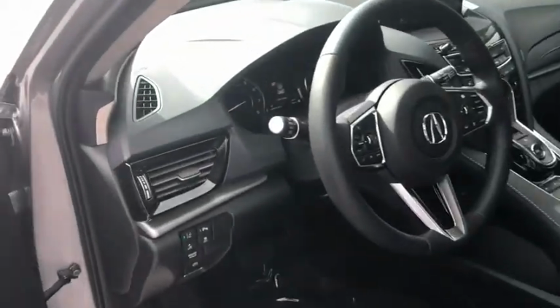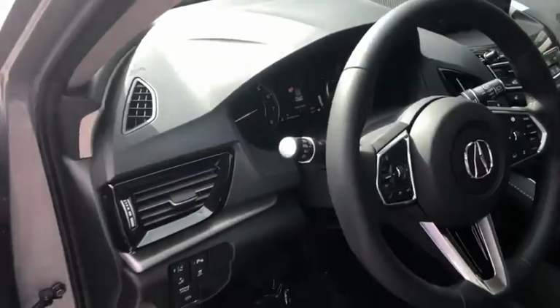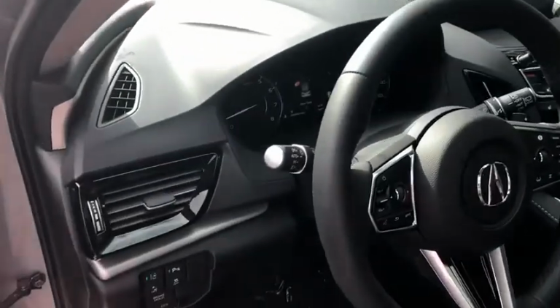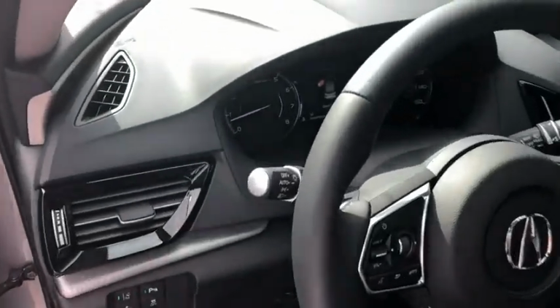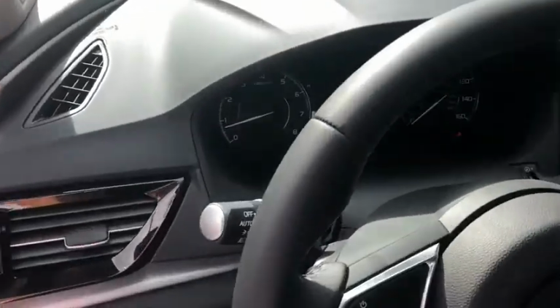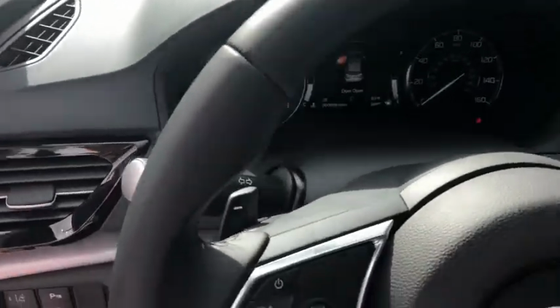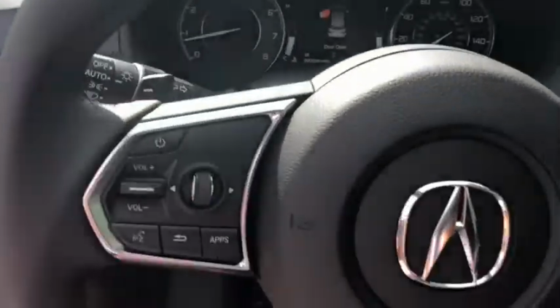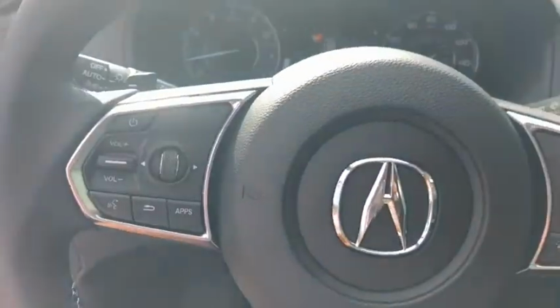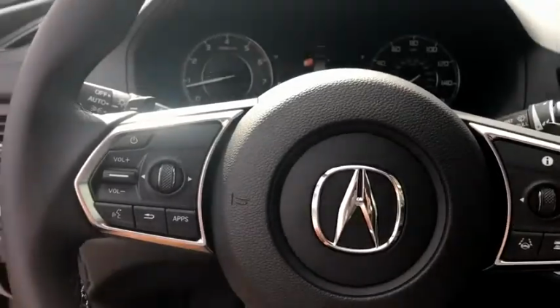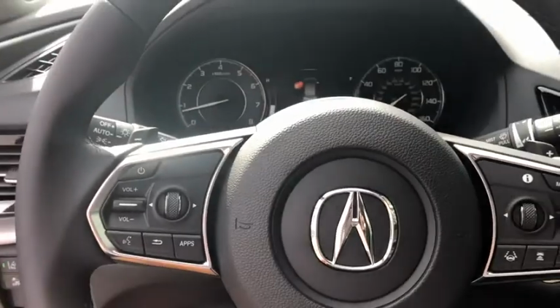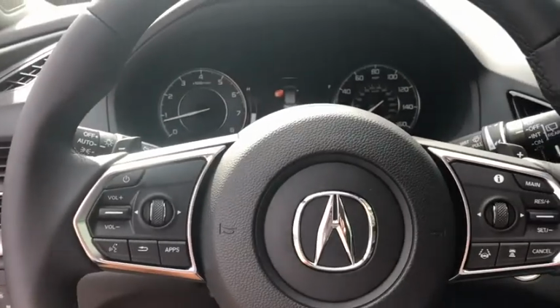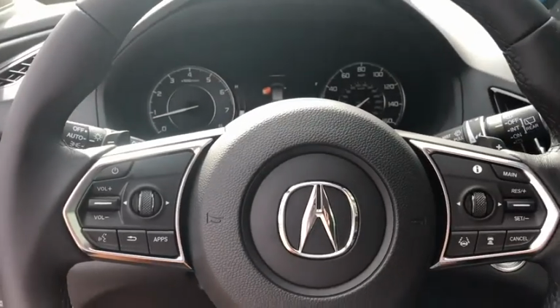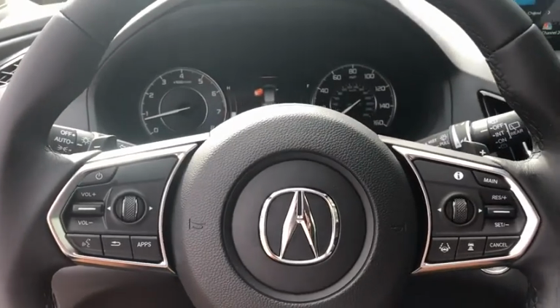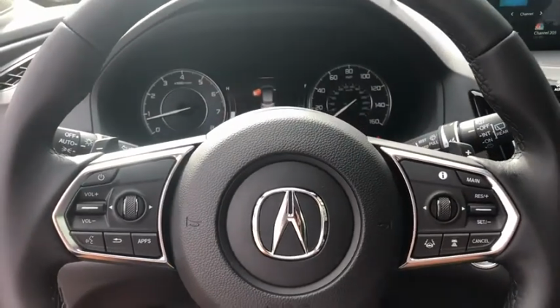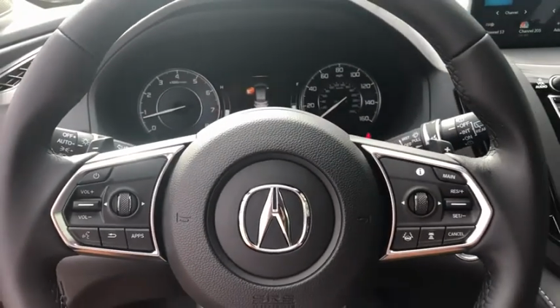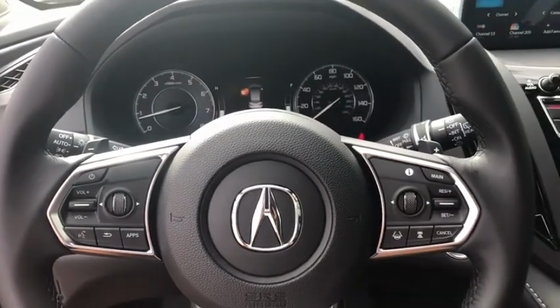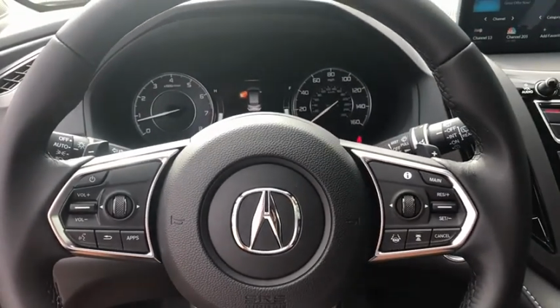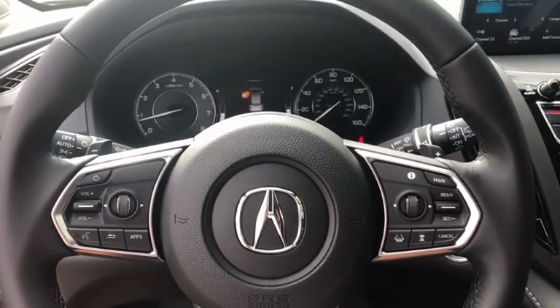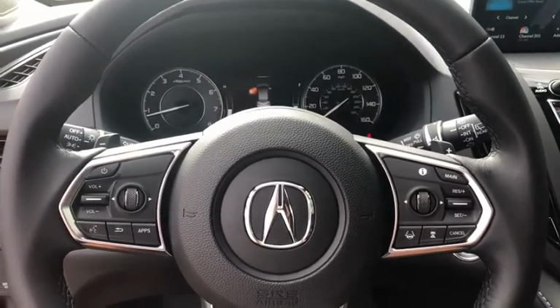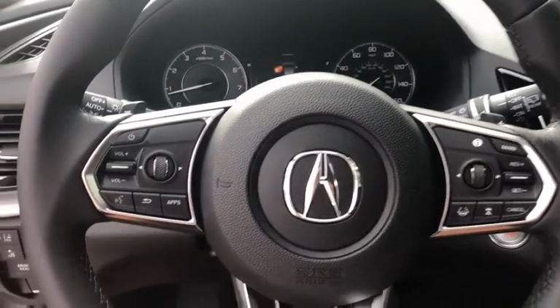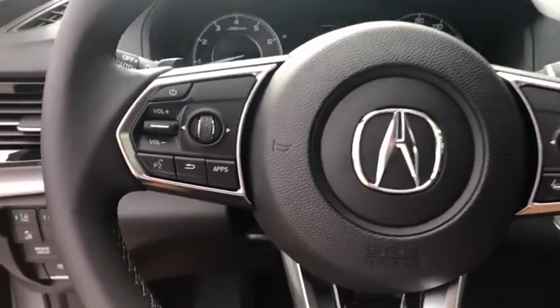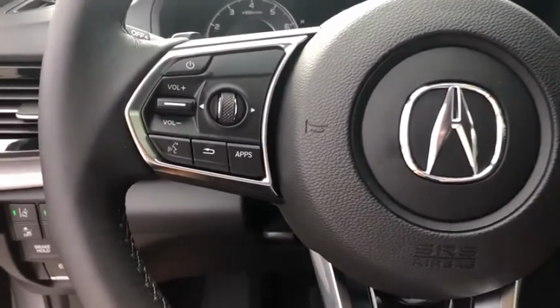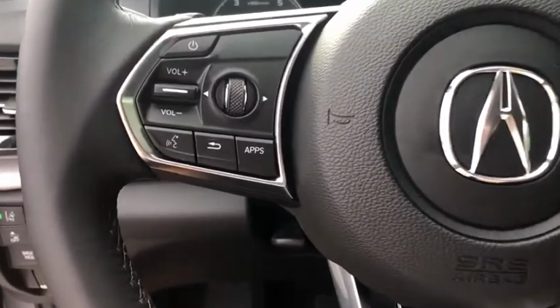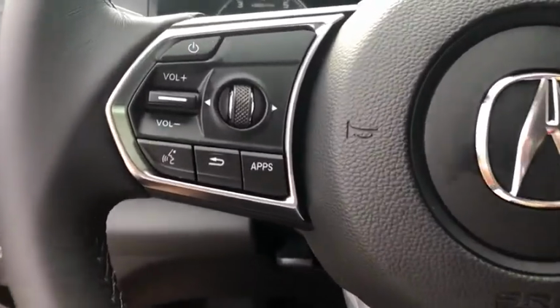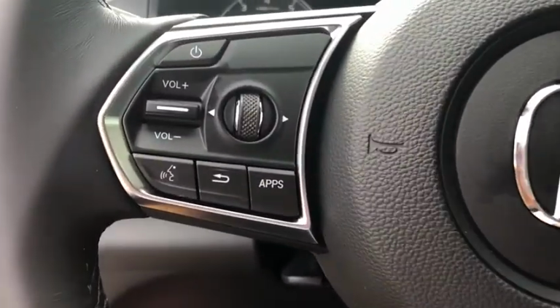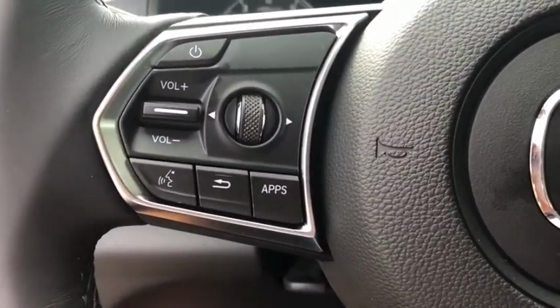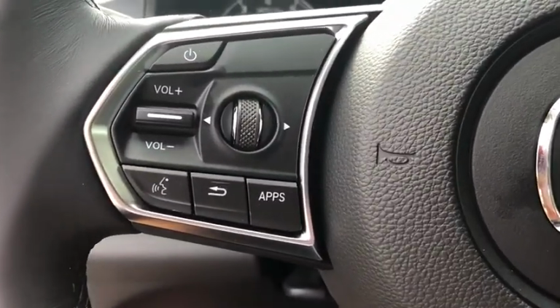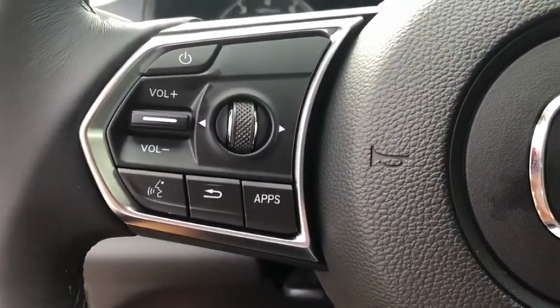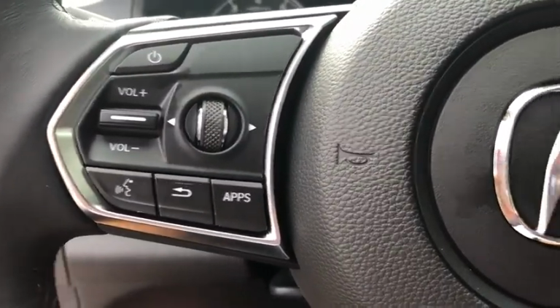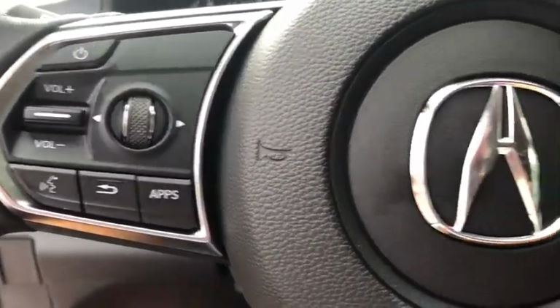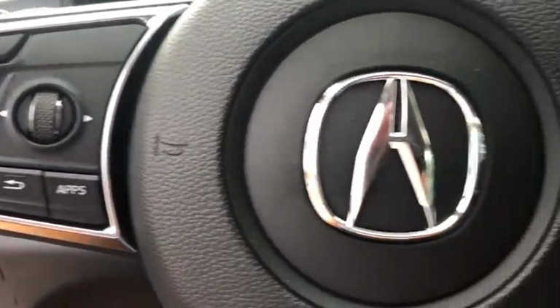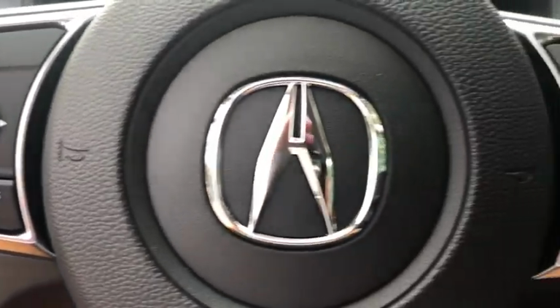Rear window defroster, security system, trip computer, power windows, overhead console, brake assist, tachometer, power moonroof, and remote keyless entry.